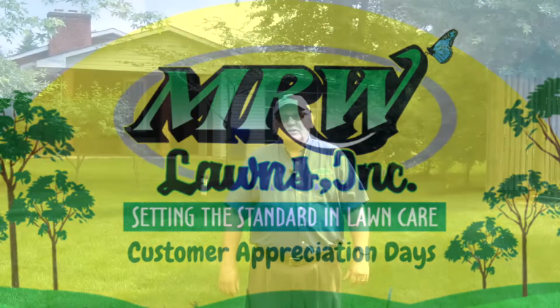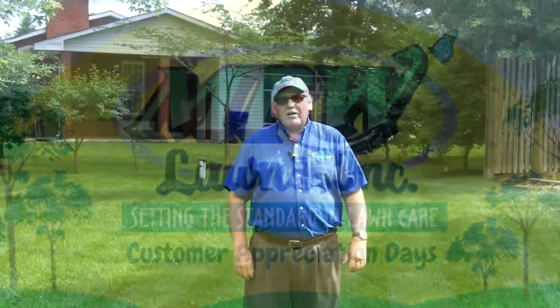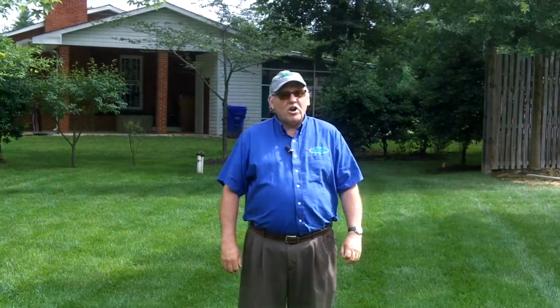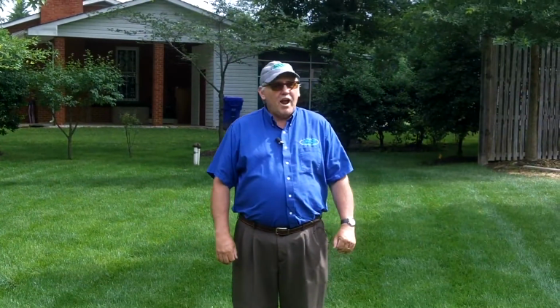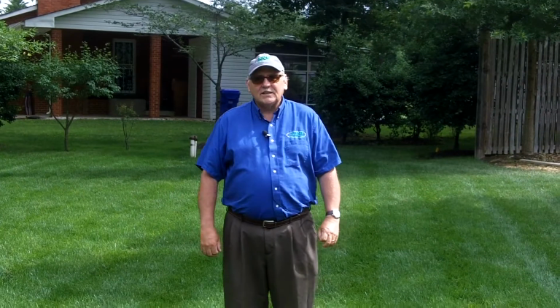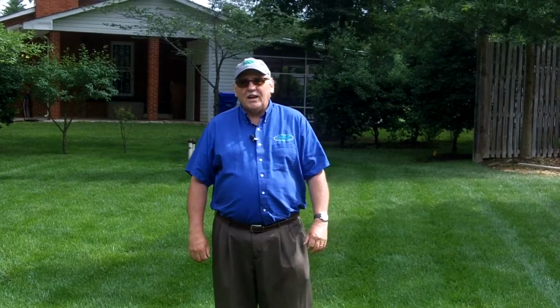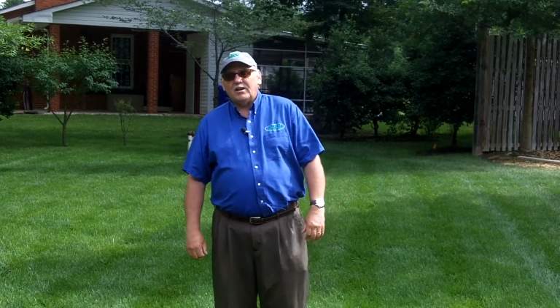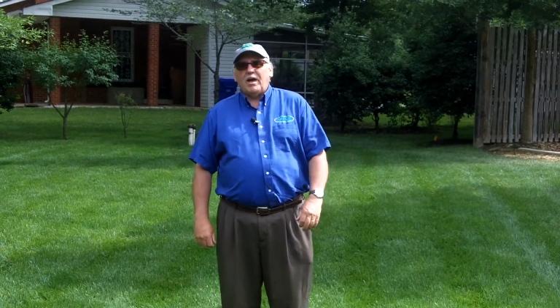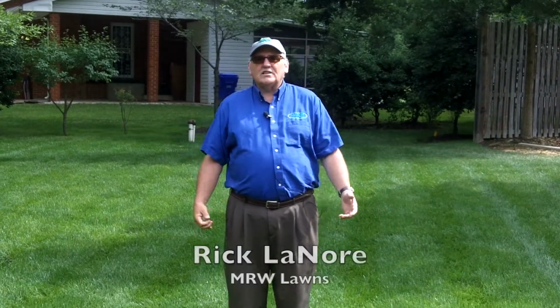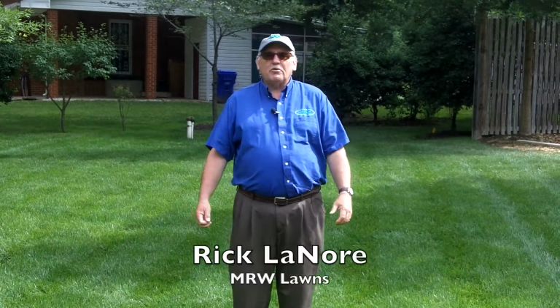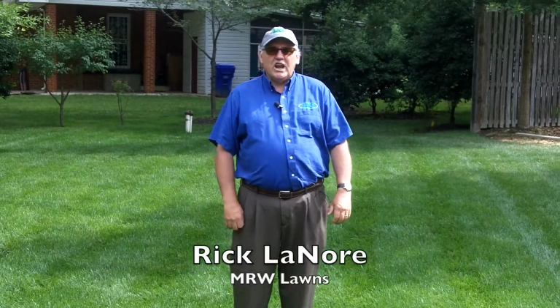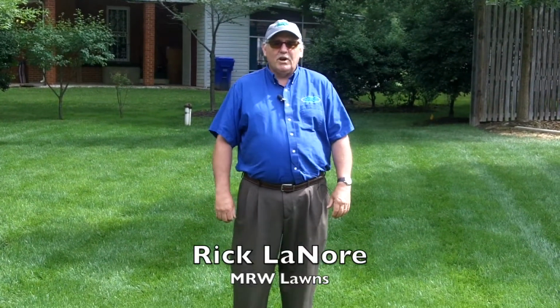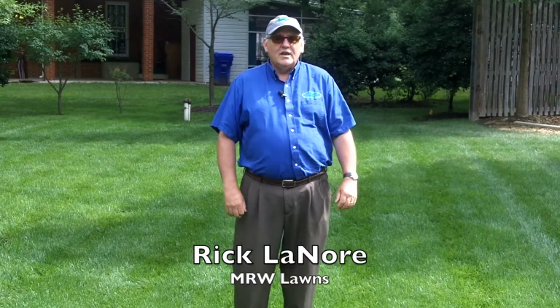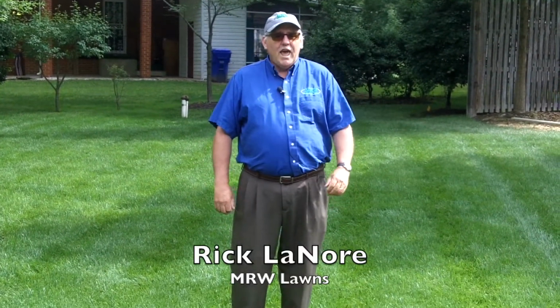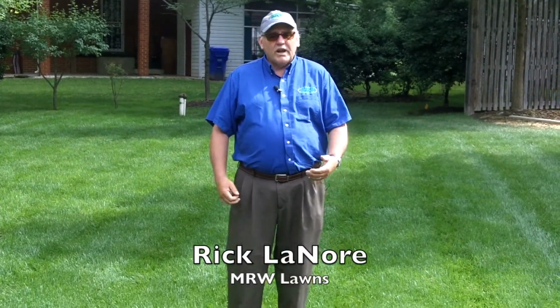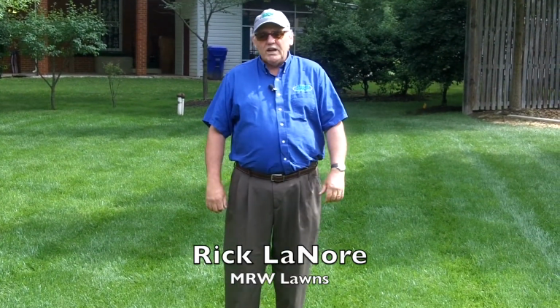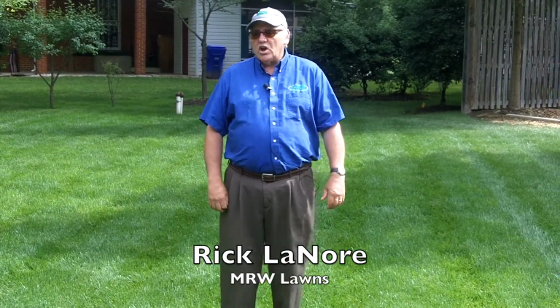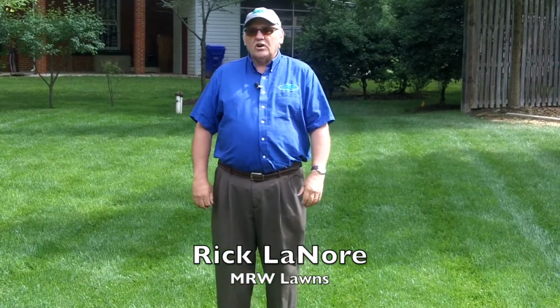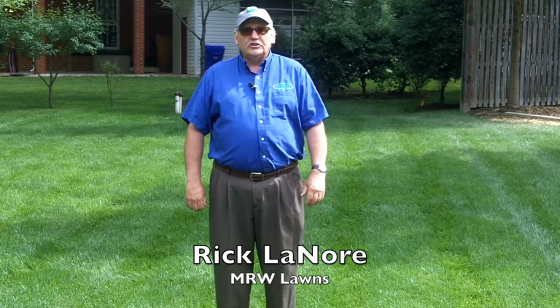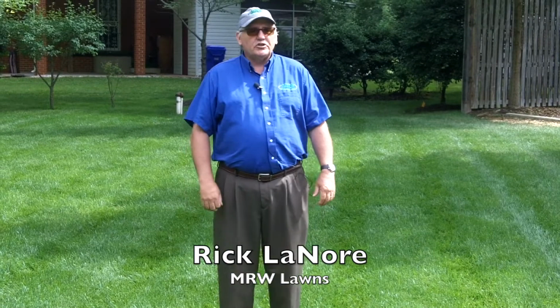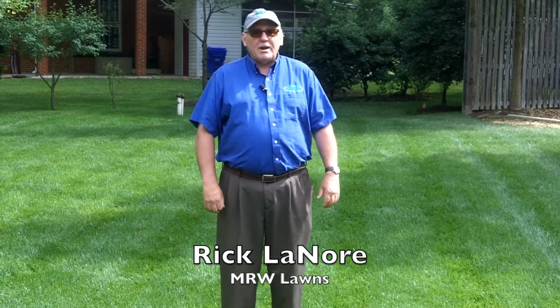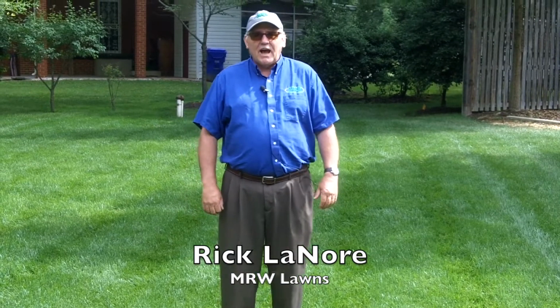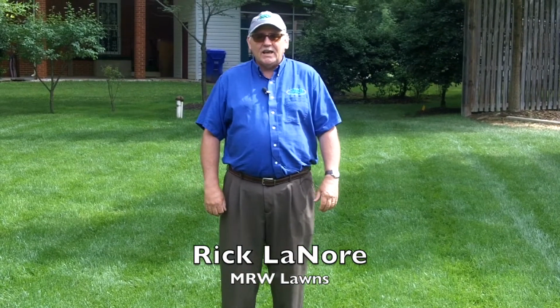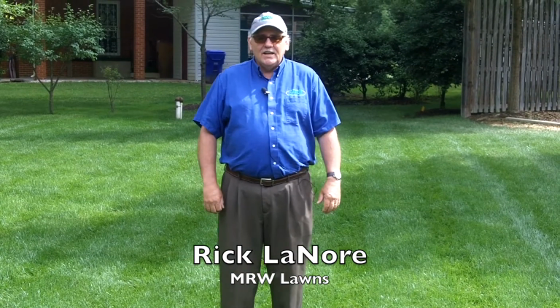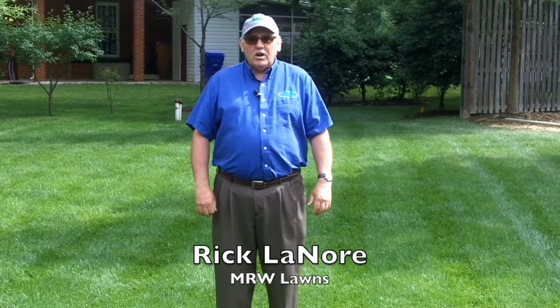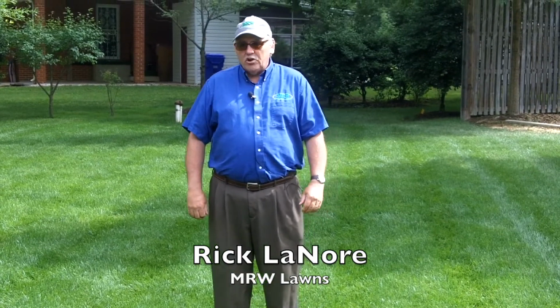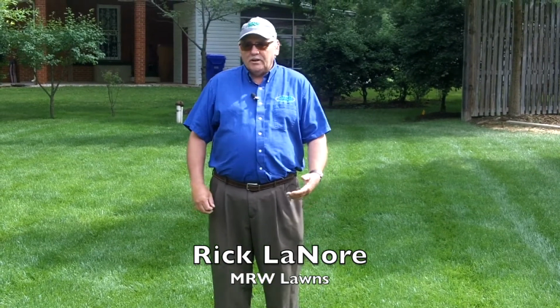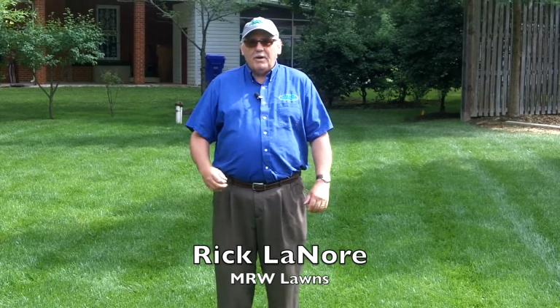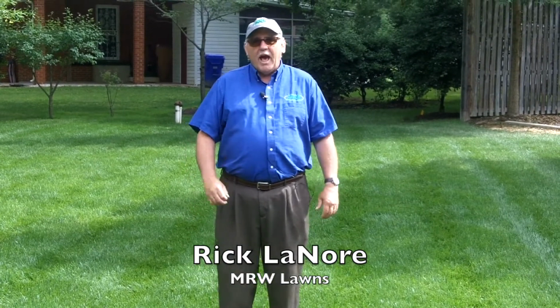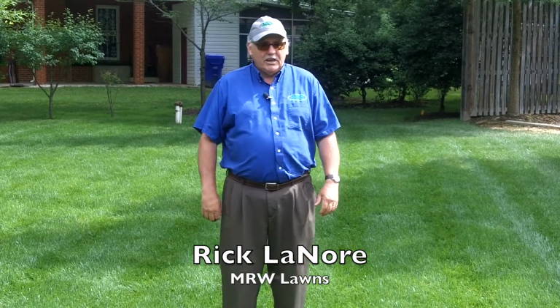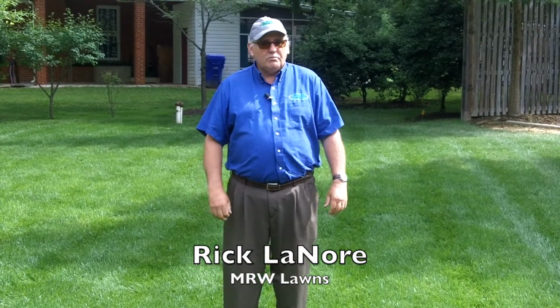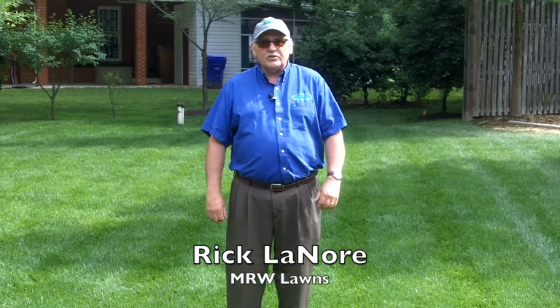We're out here on our grass today talking about customer appreciation month and we're getting ready to launch our 'Show Us Your Stripes' contest. I wanted to show you a little bit about how to get good pictures to submit to the contest.